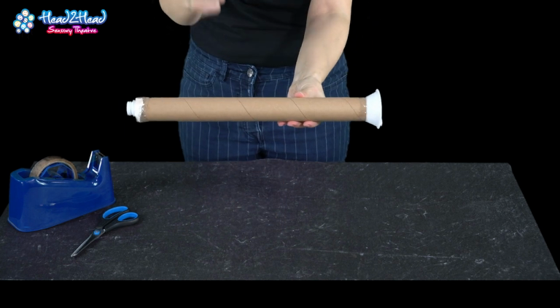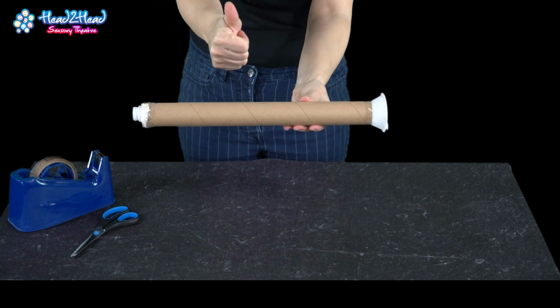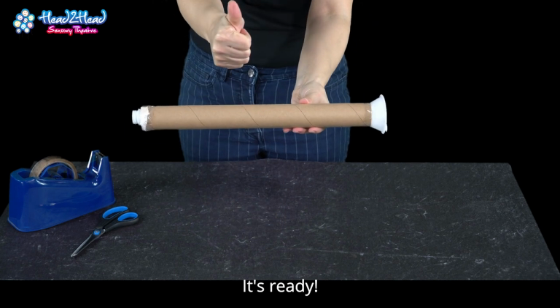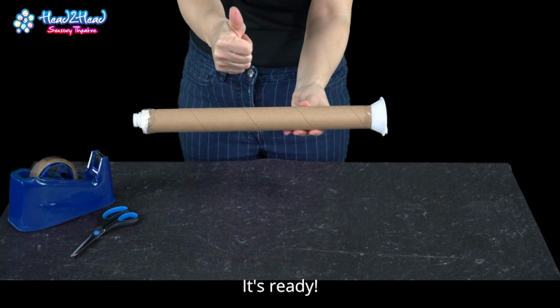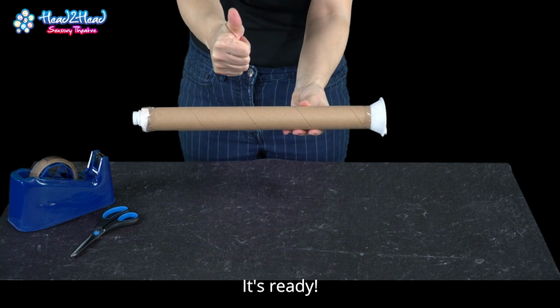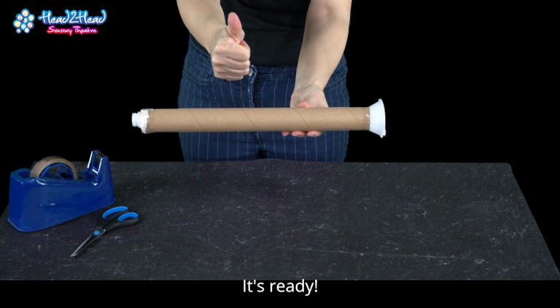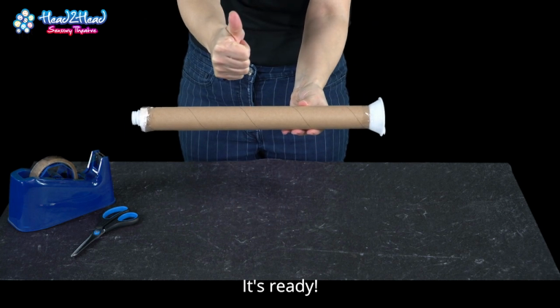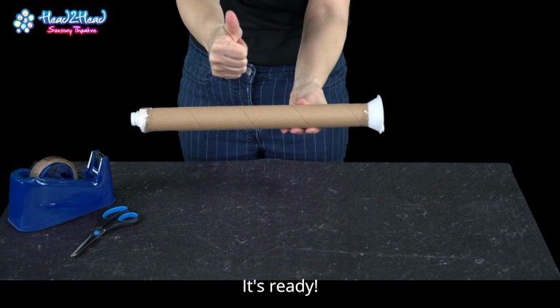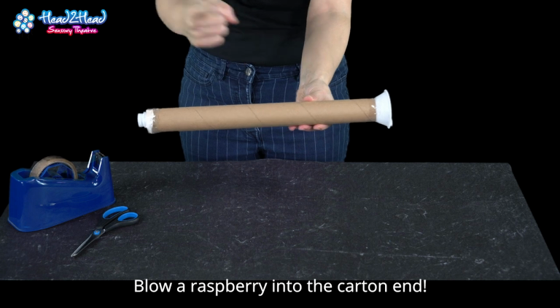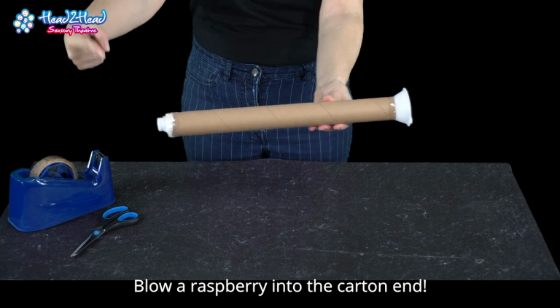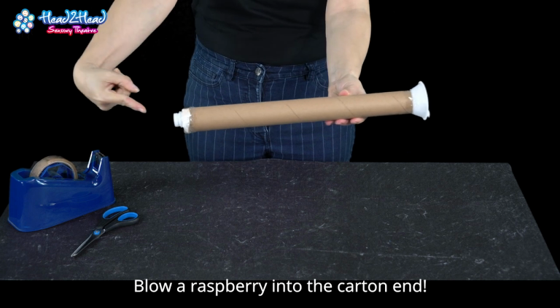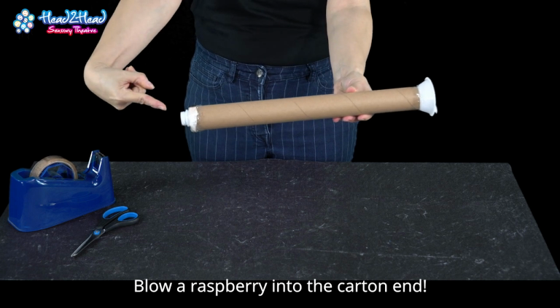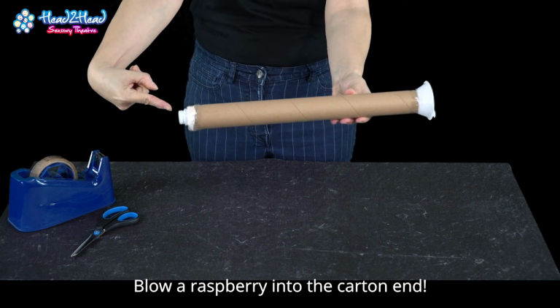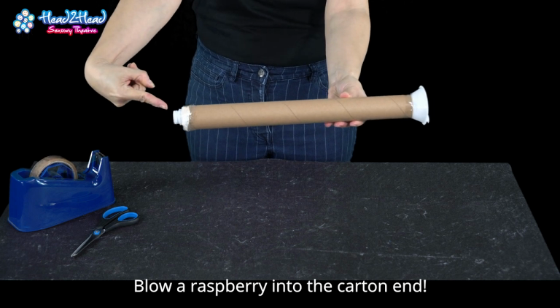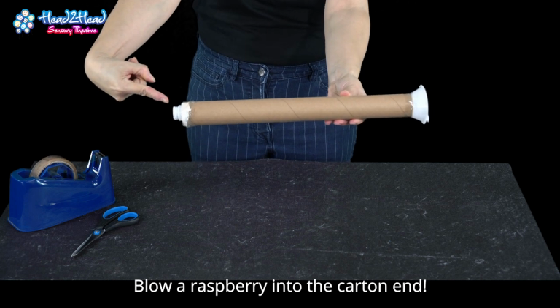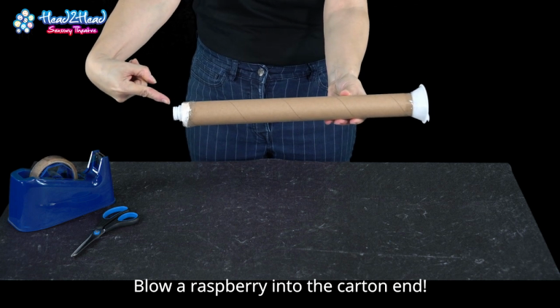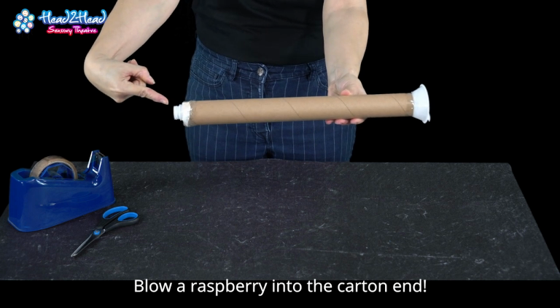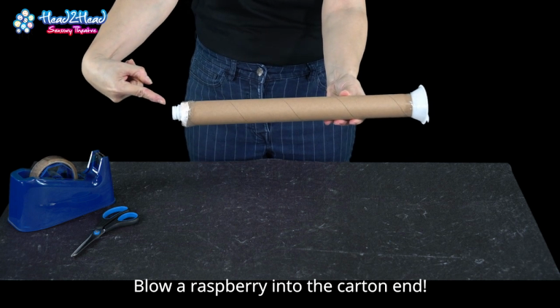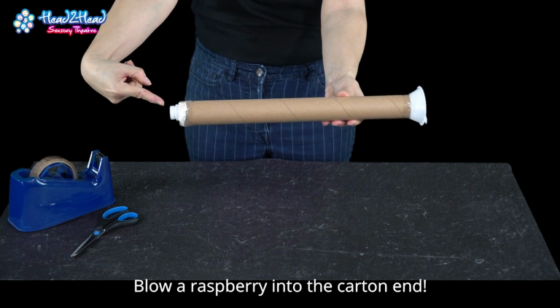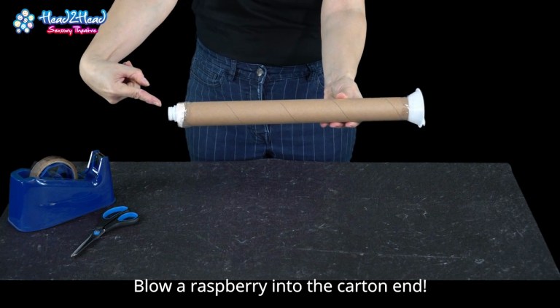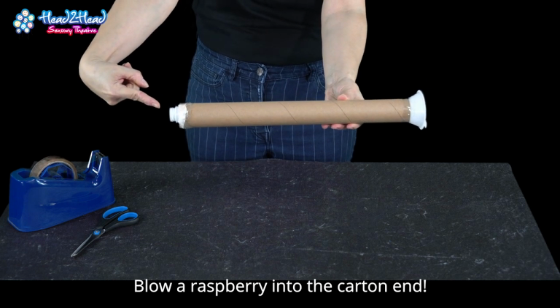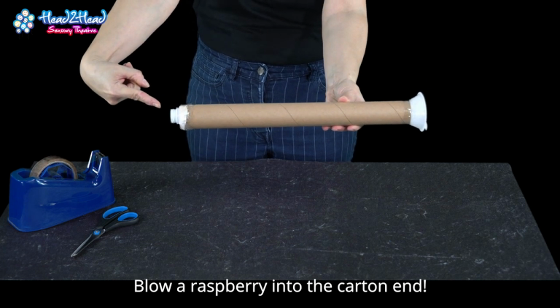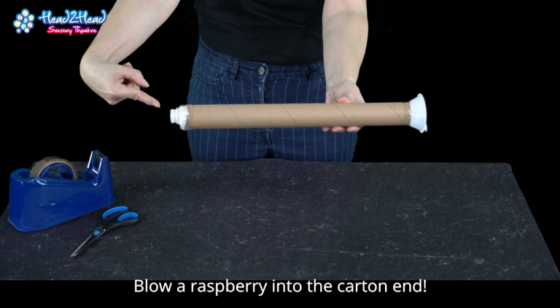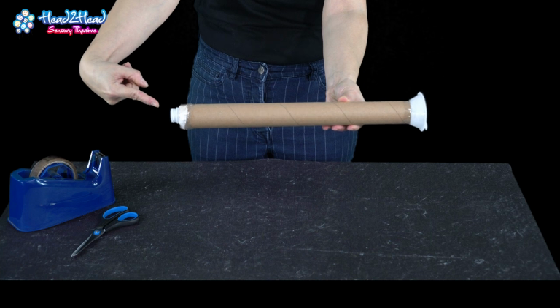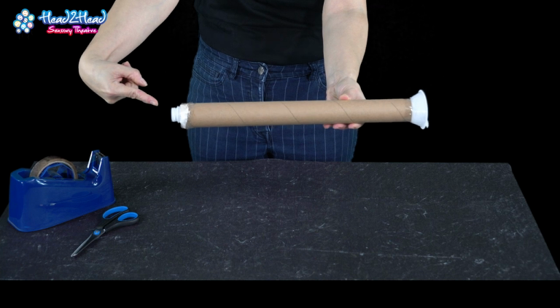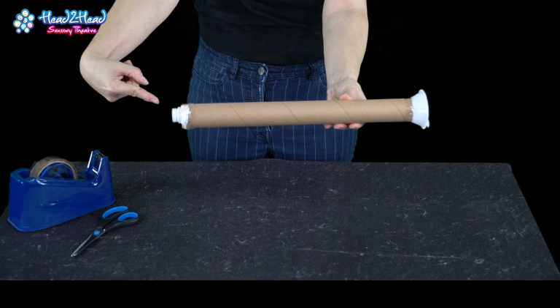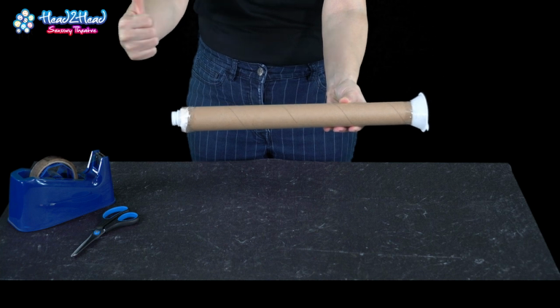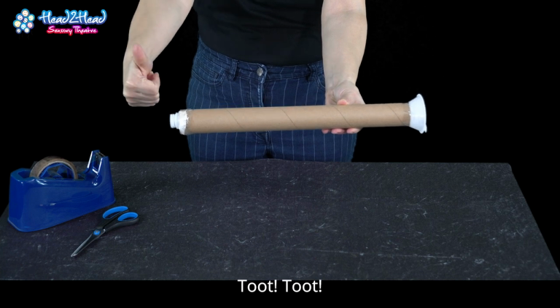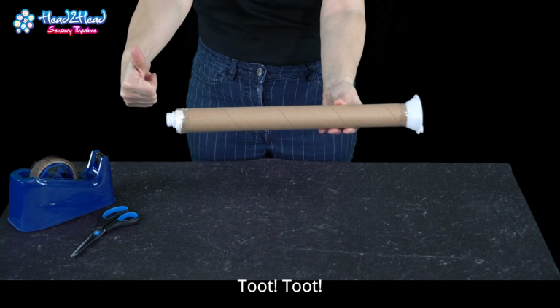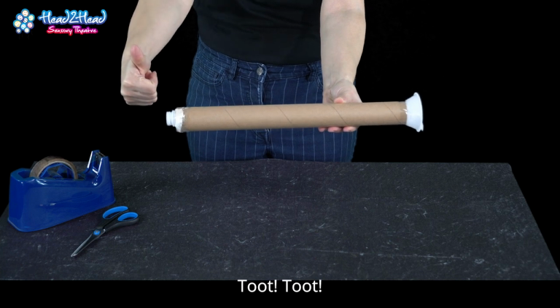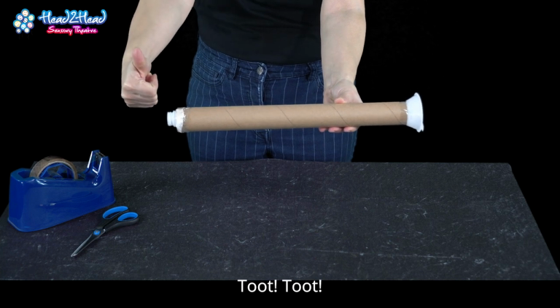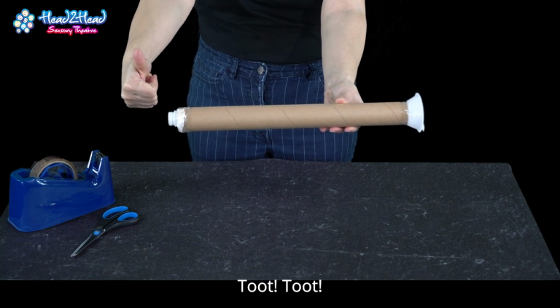It's ready. Blow into the carton end. Toot toot.